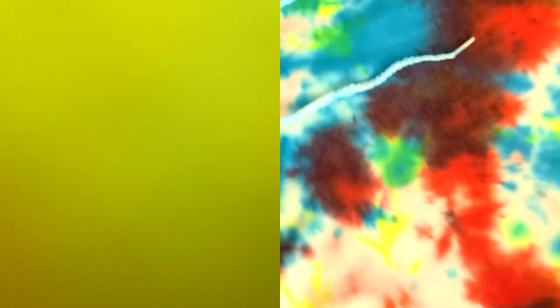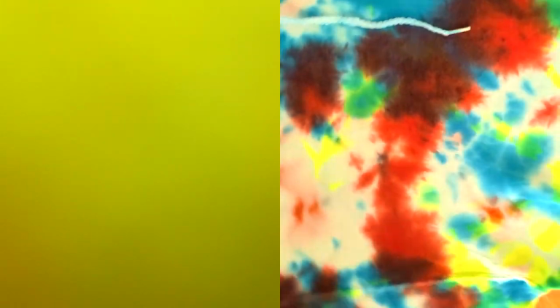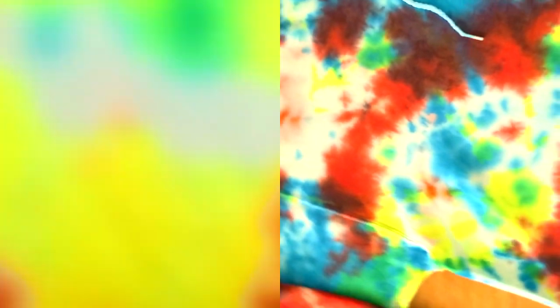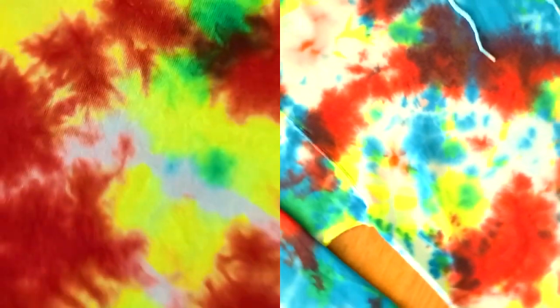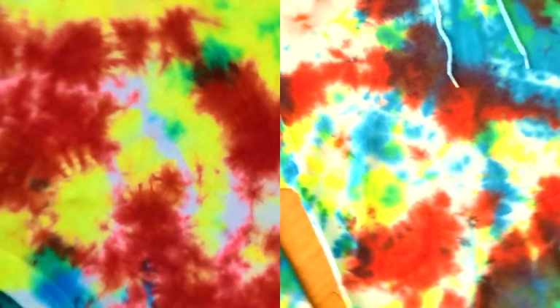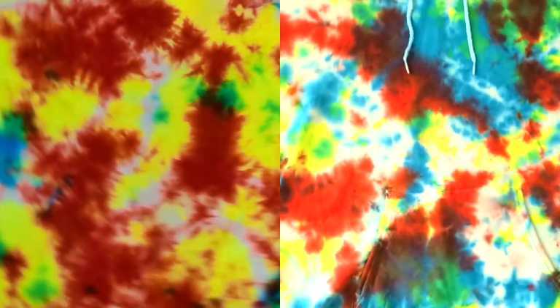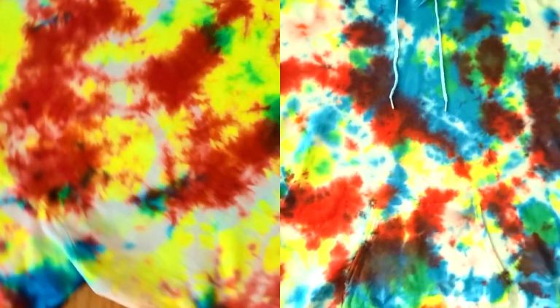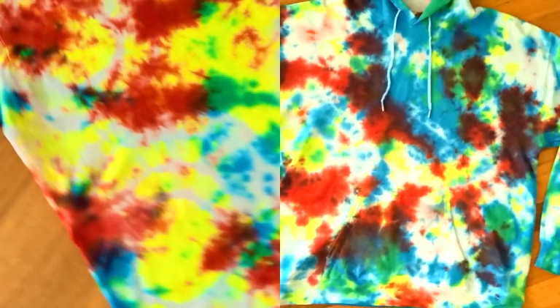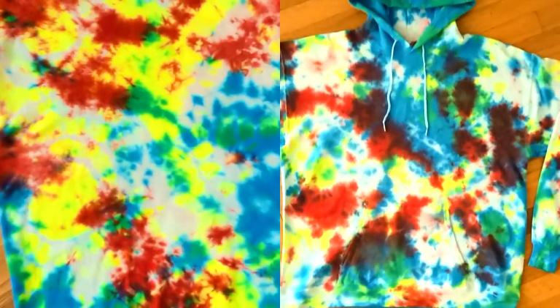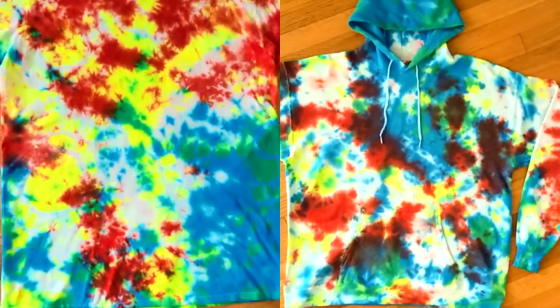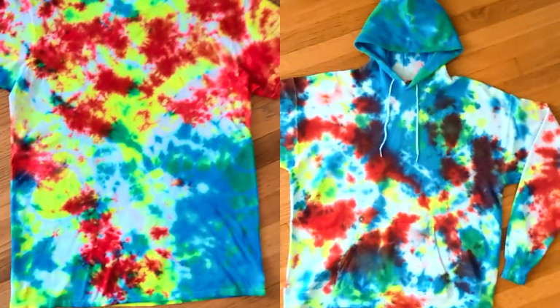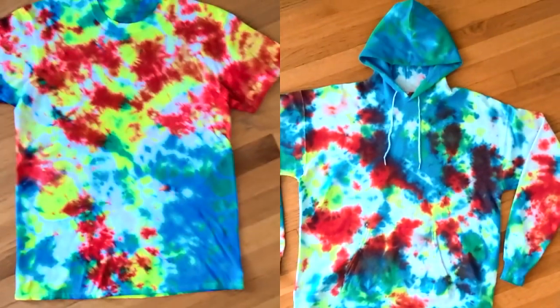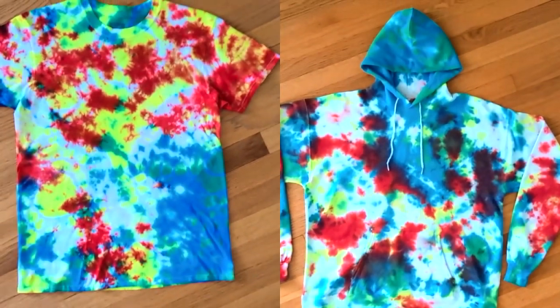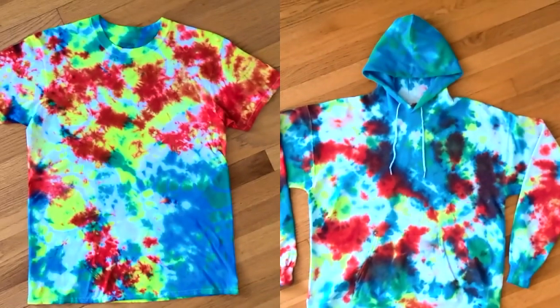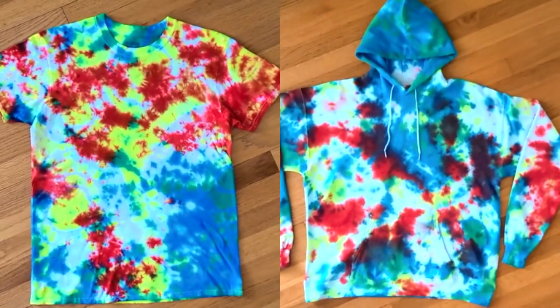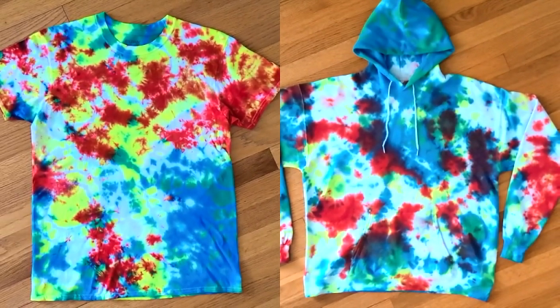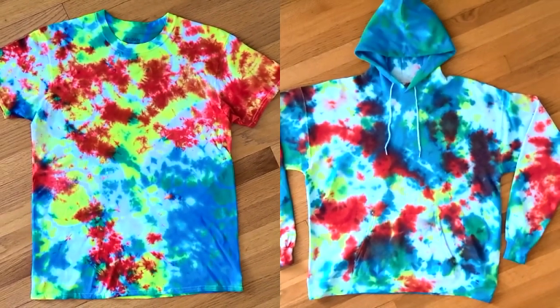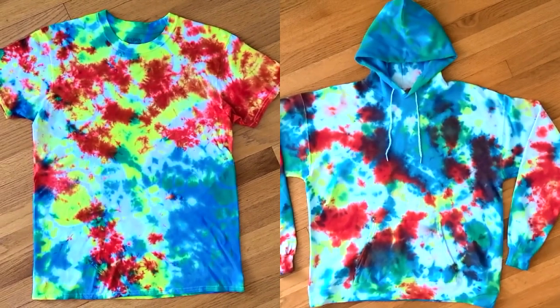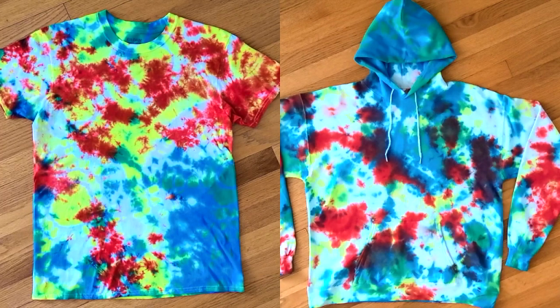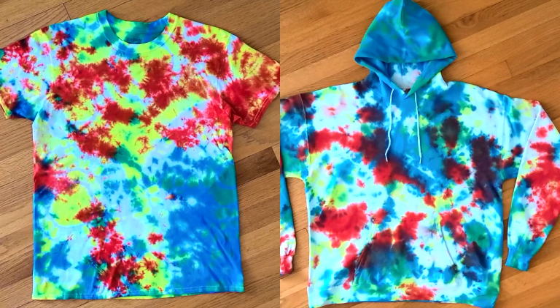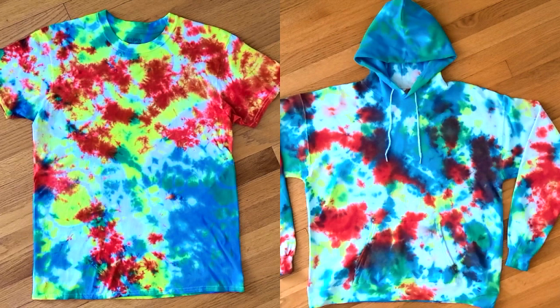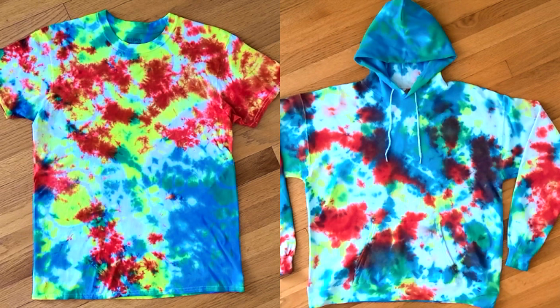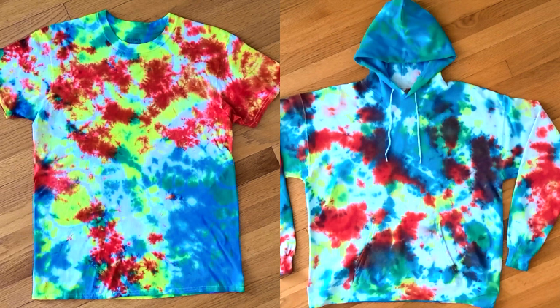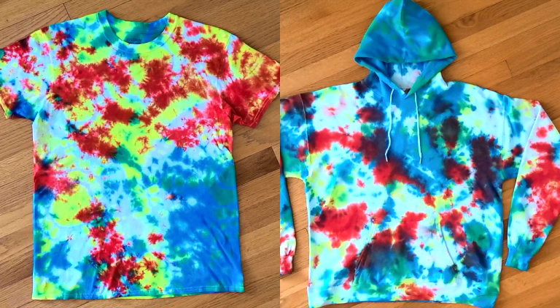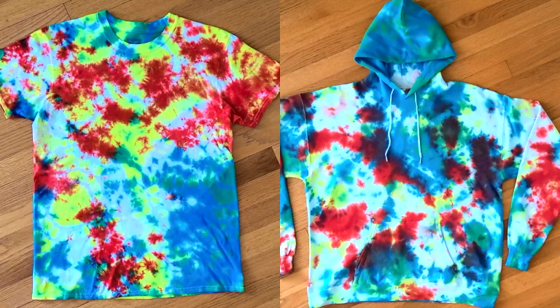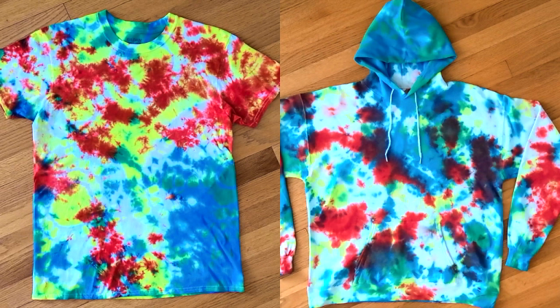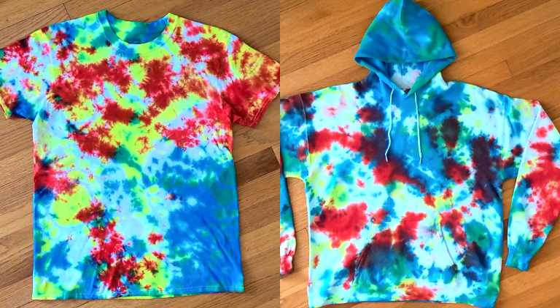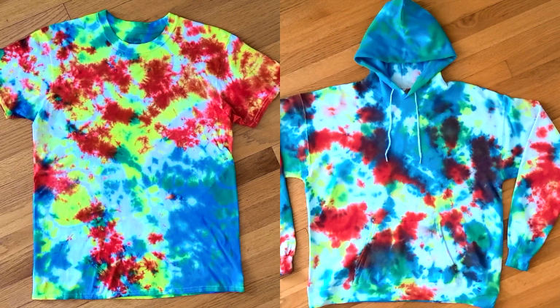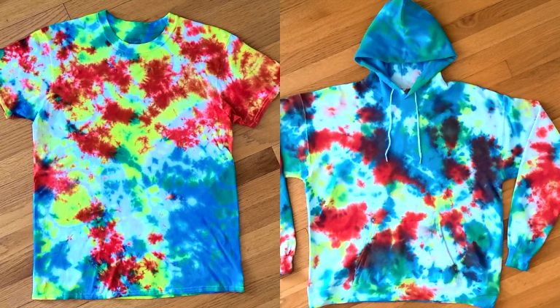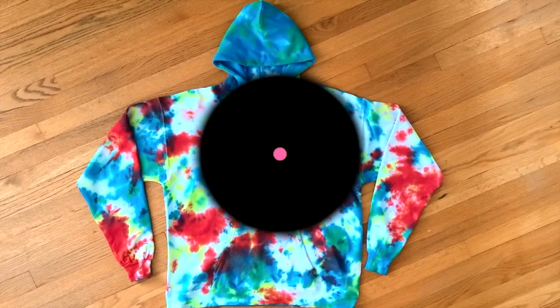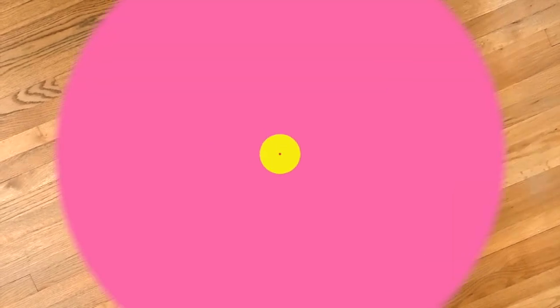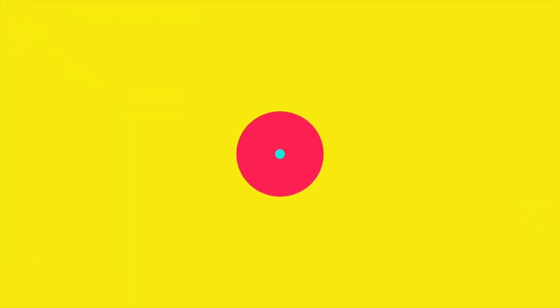Are you scared, Lizbur? Because these jawbreaker inspired tops are effing killer — just look at them. I post new content every Friday, so make sure to like, subscribe, and let me know in the comments what you would like to see created next.